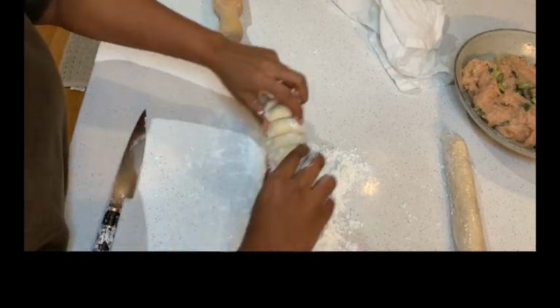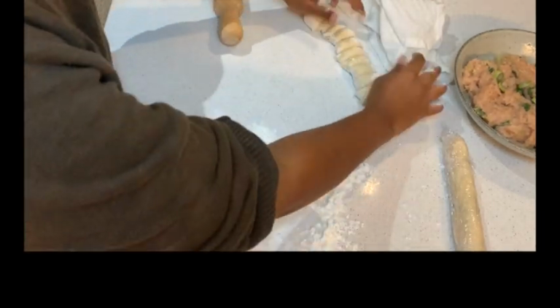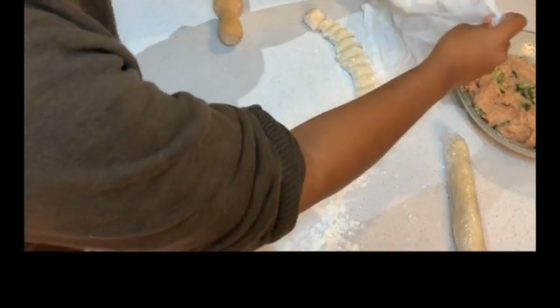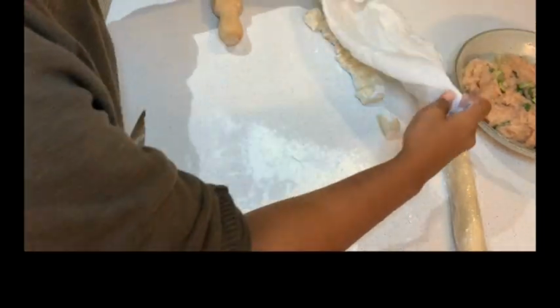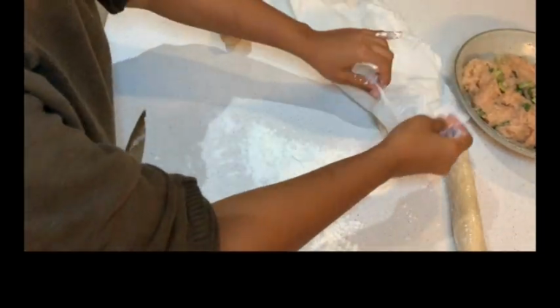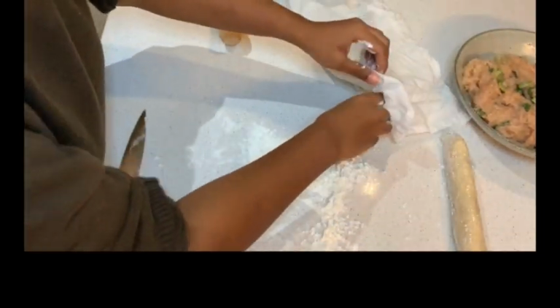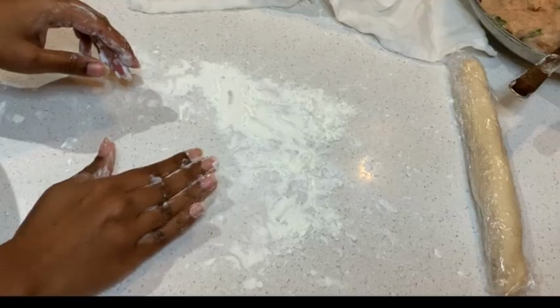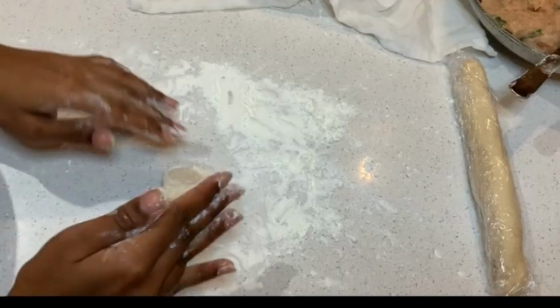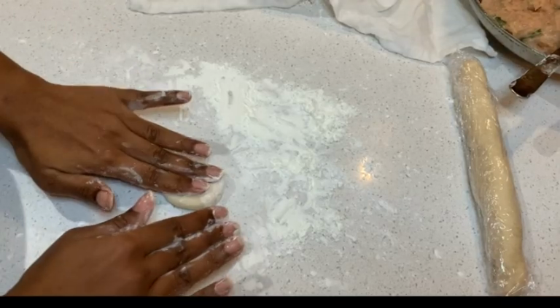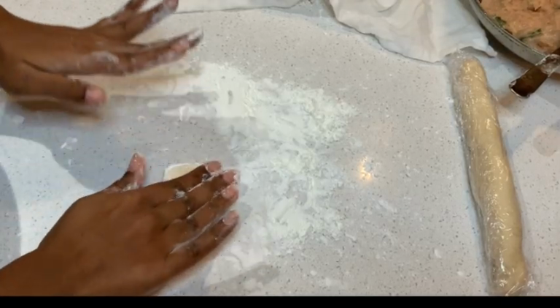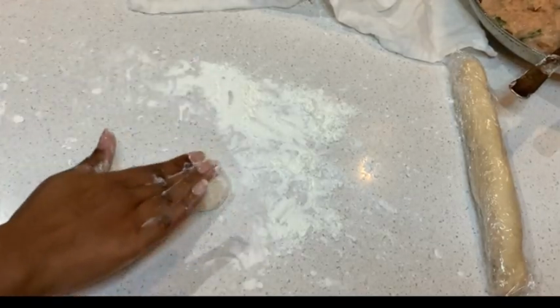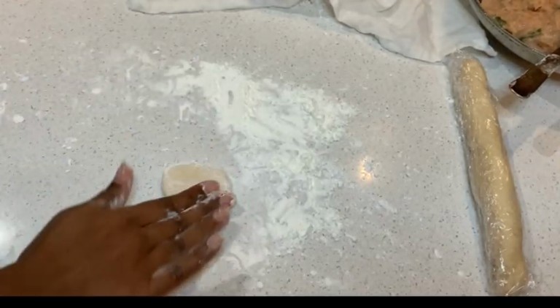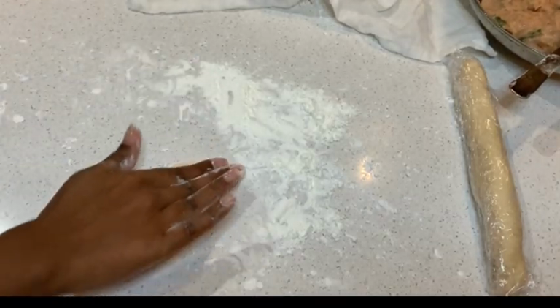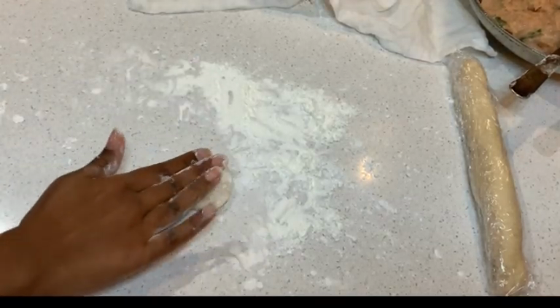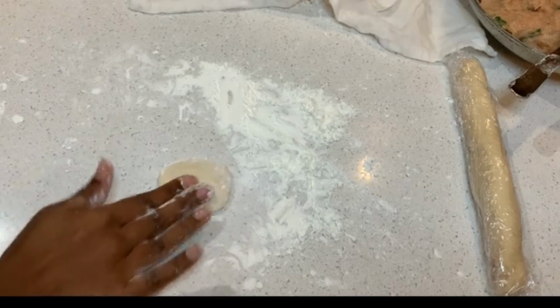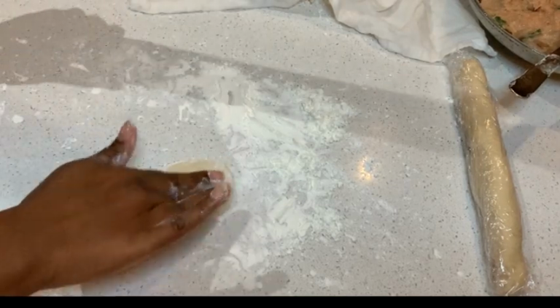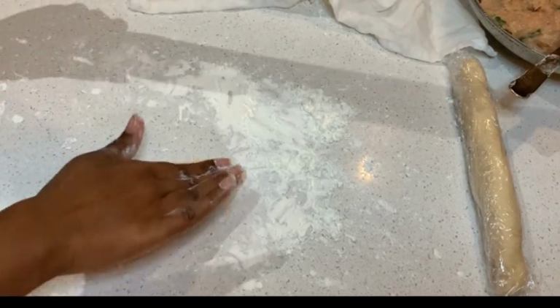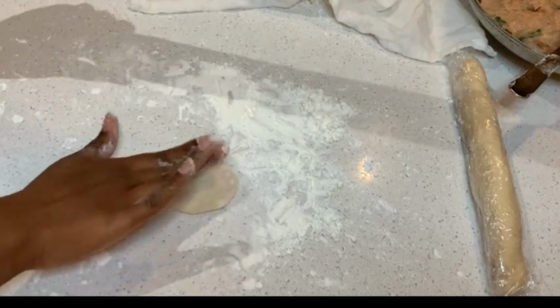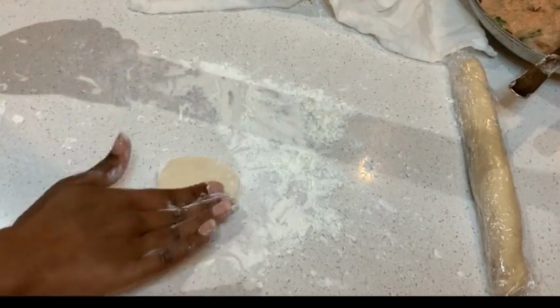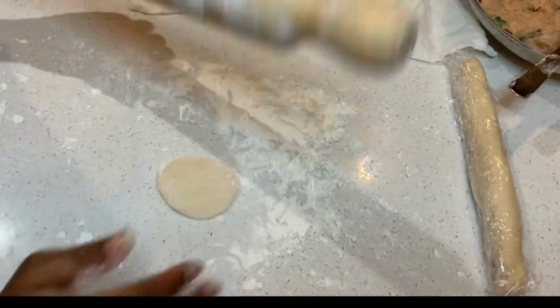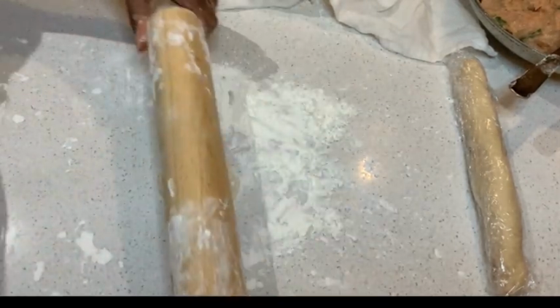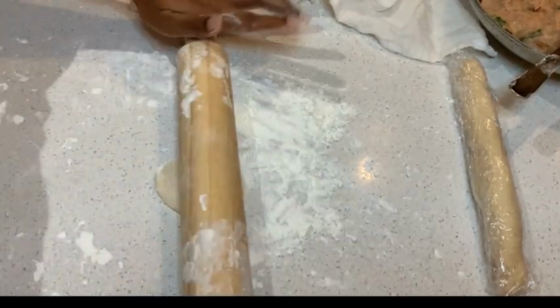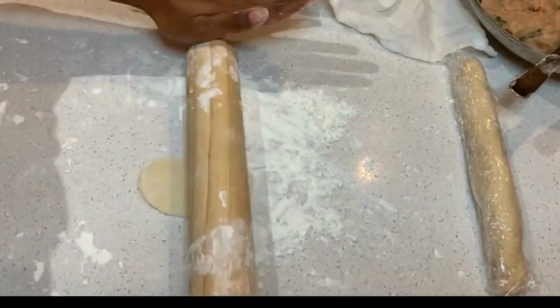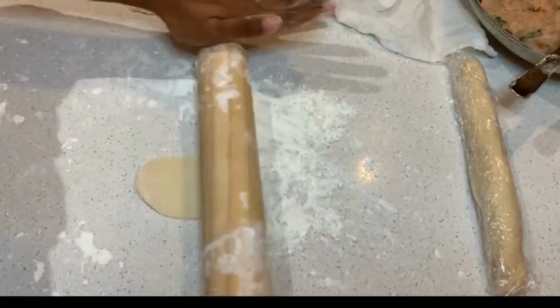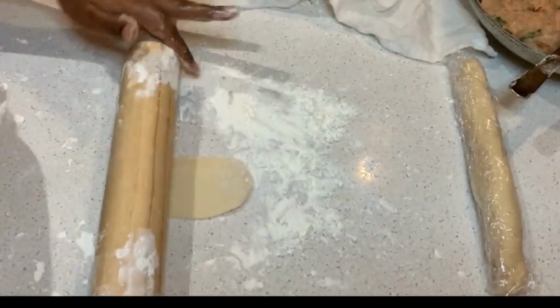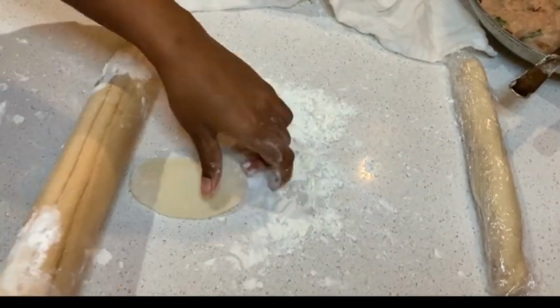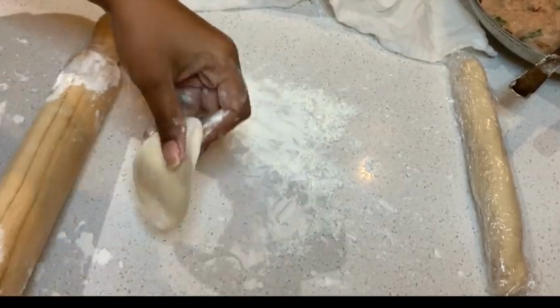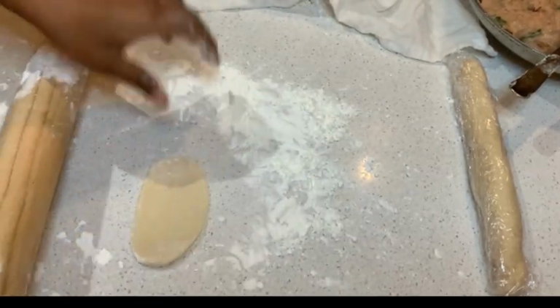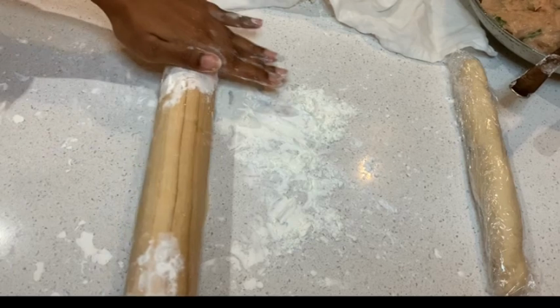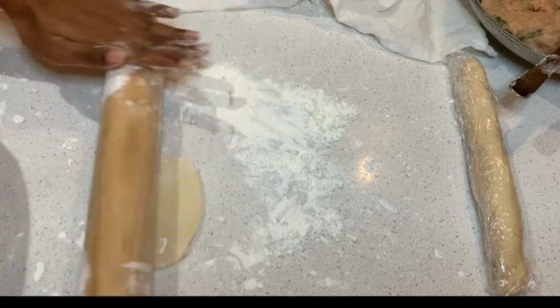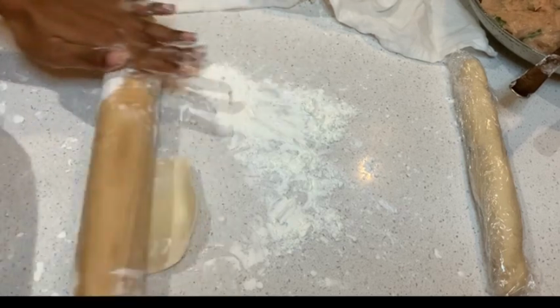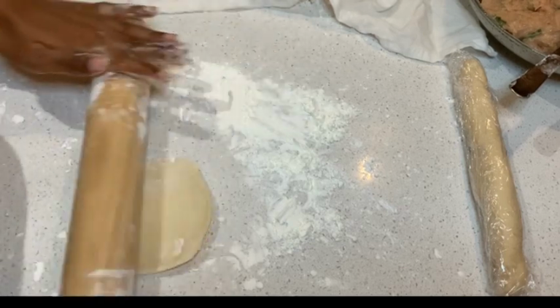Taking each piece one at a time, roll it with a rolling pin. You may not be able to roll it as a perfectly round shape.